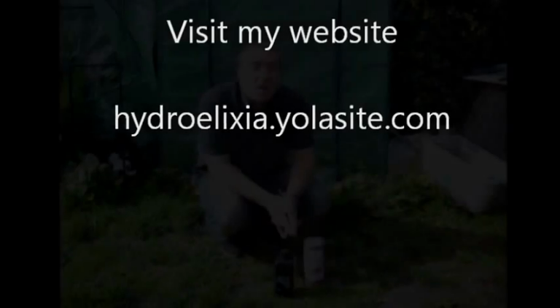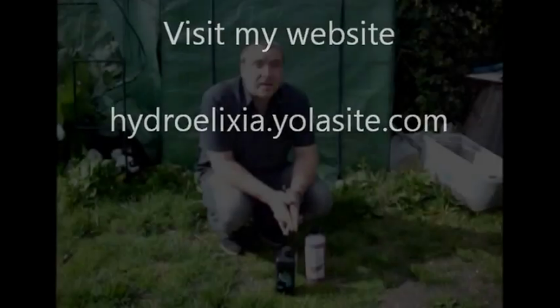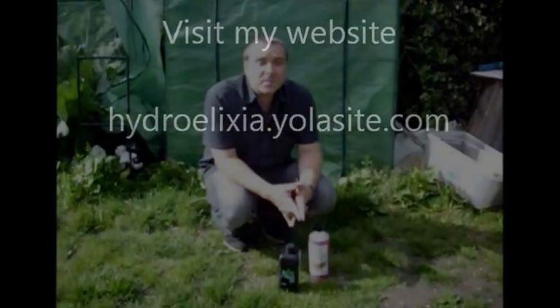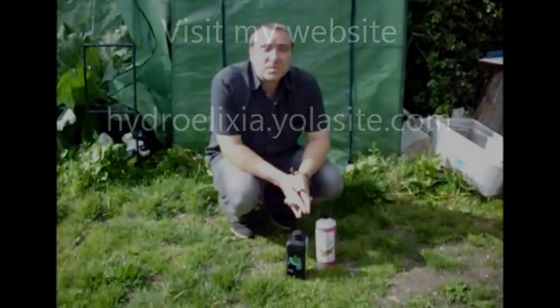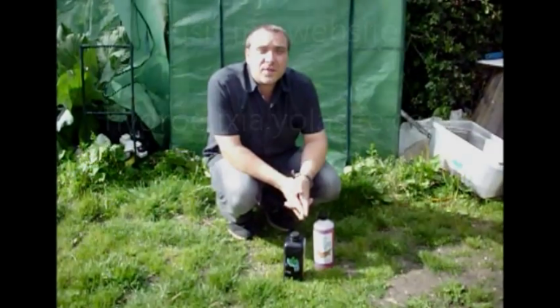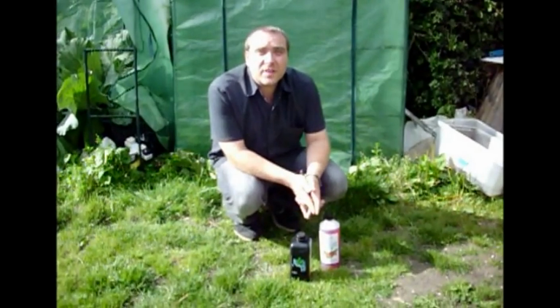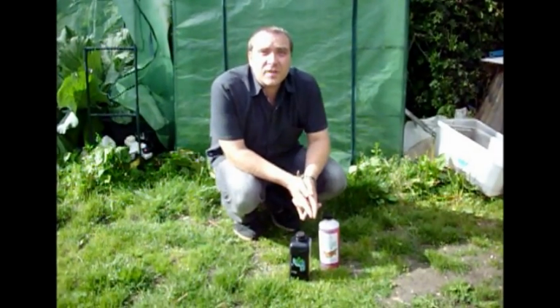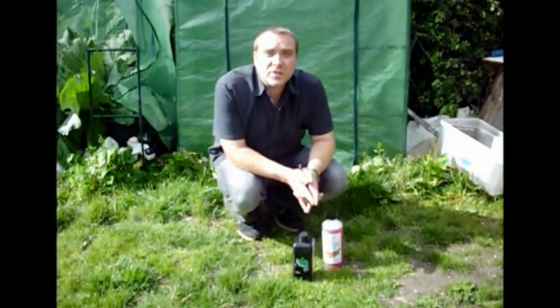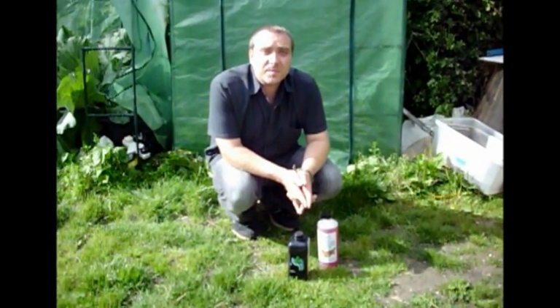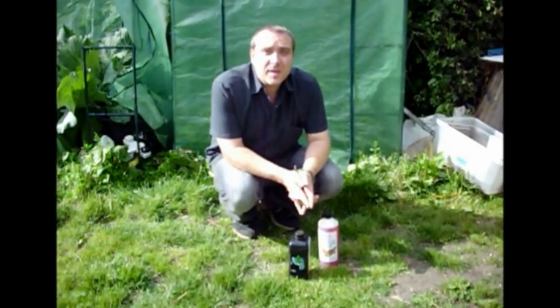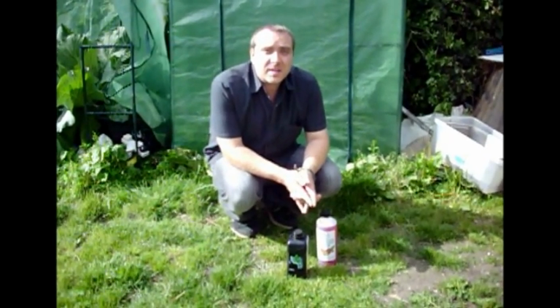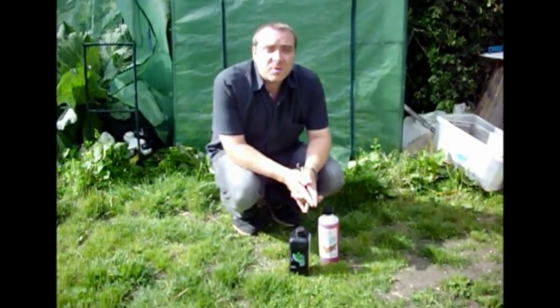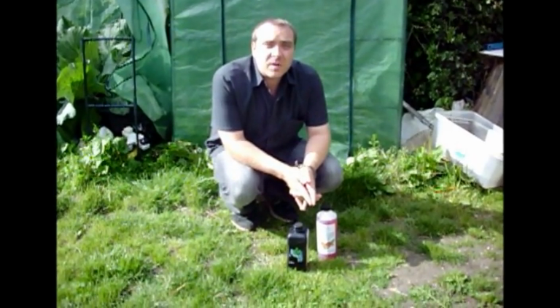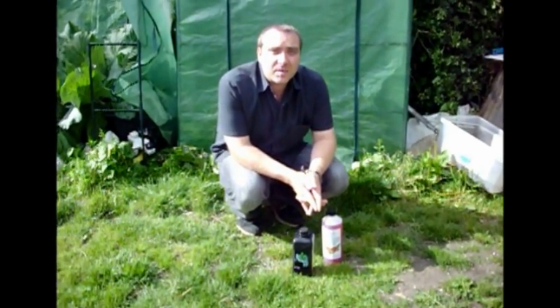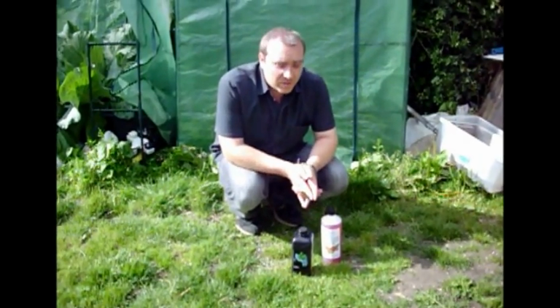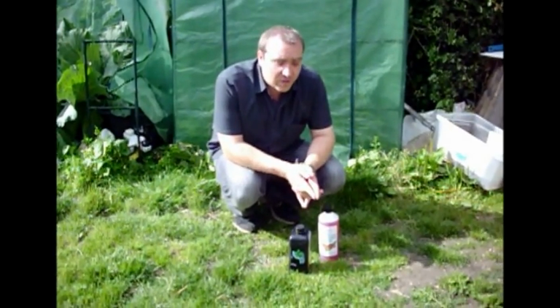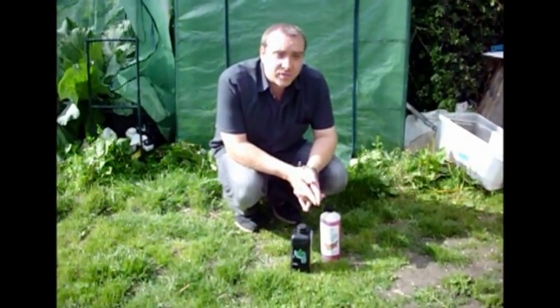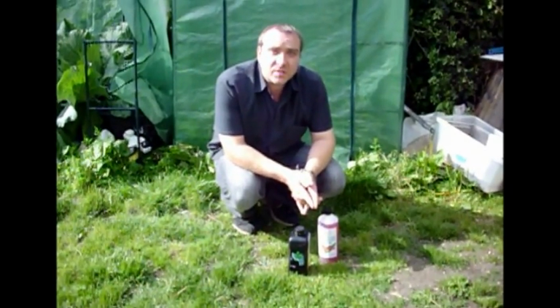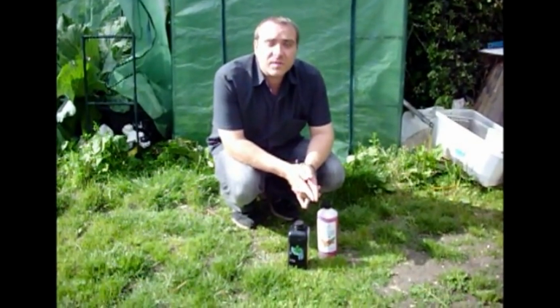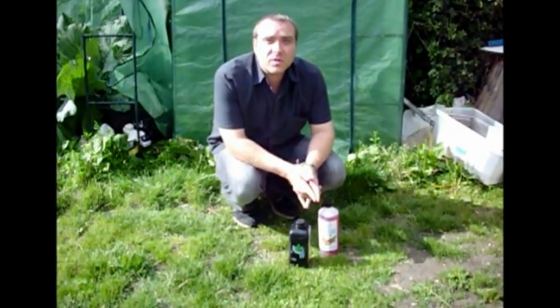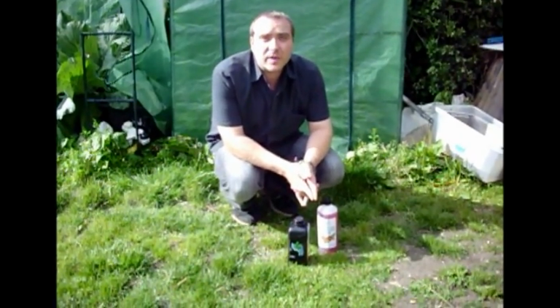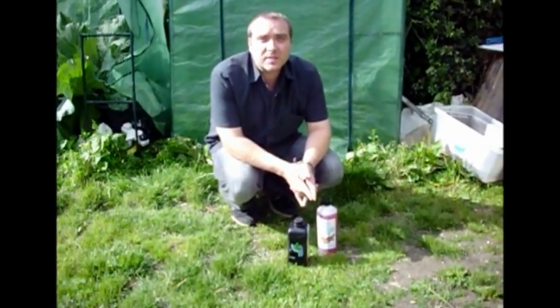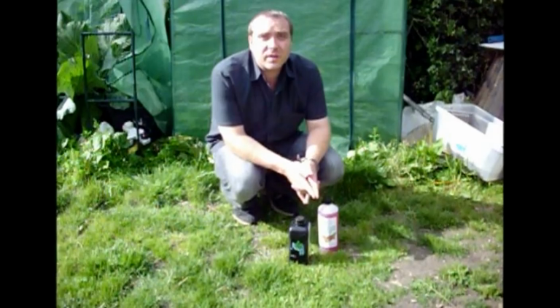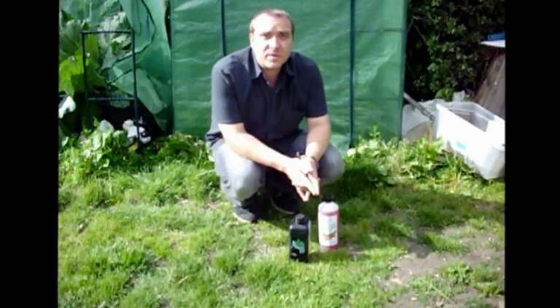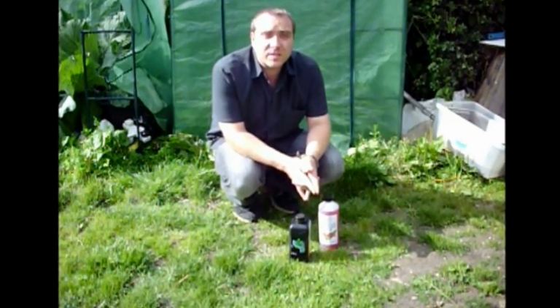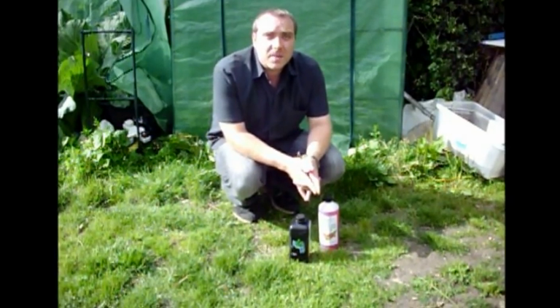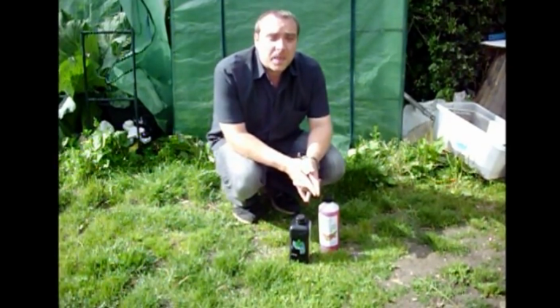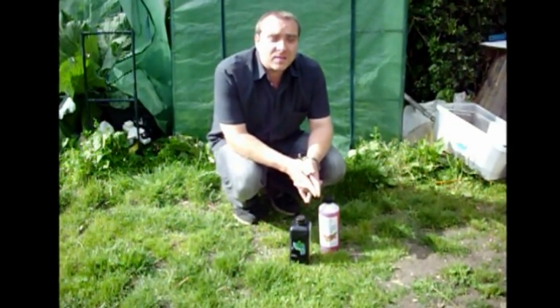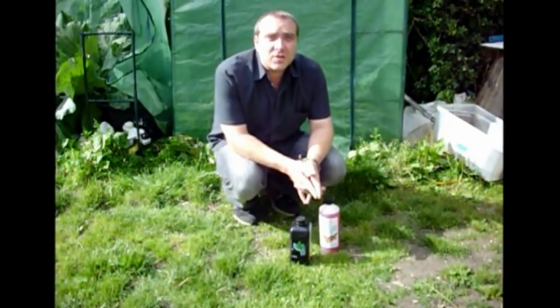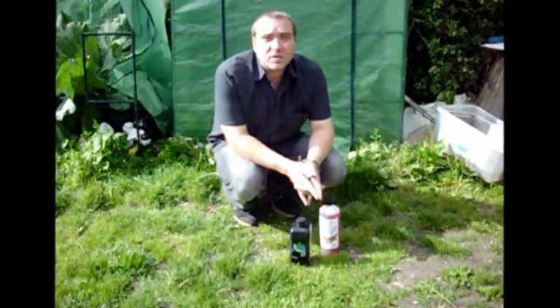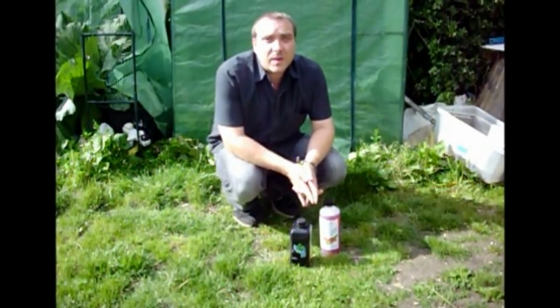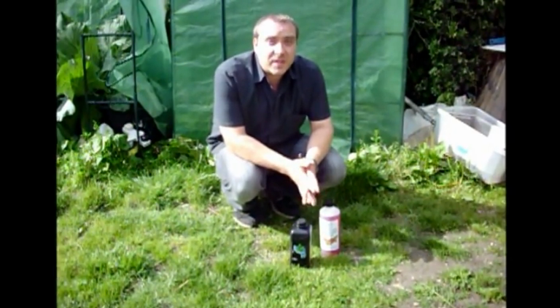Hi, welcome to my first video for YouTube. Today I'm going to be looking at one of the solutions for the hydroponics that I used, and the solution I developed myself.